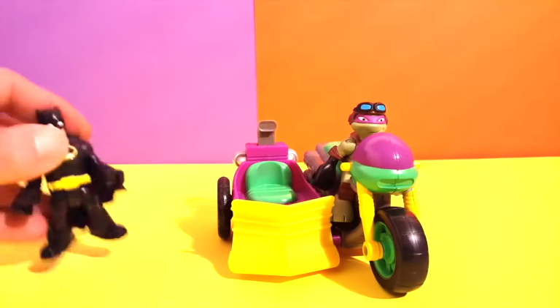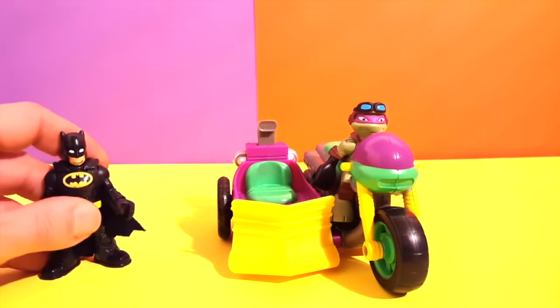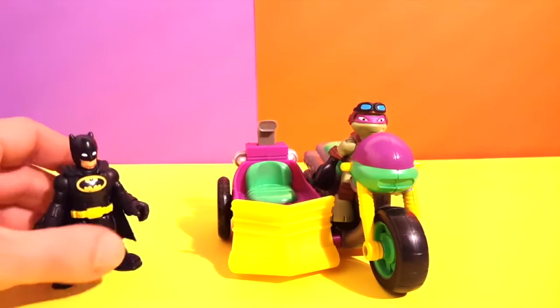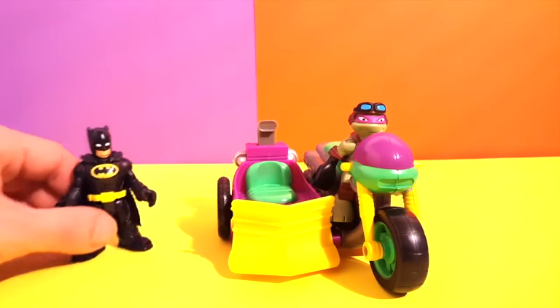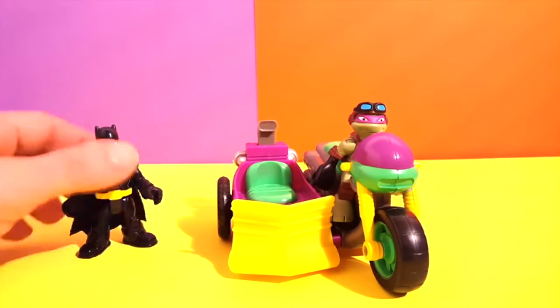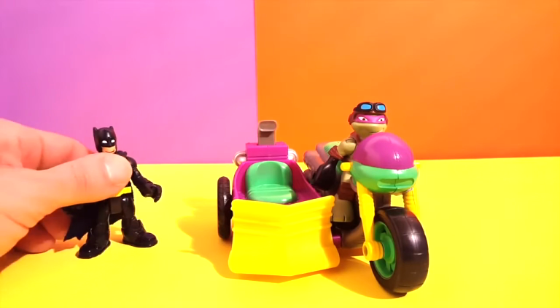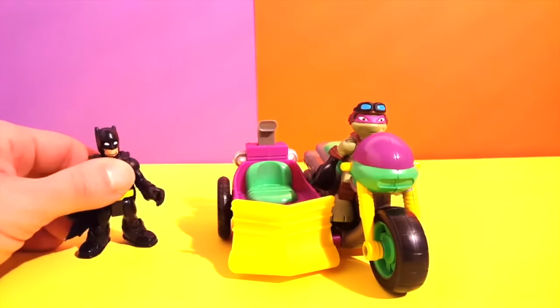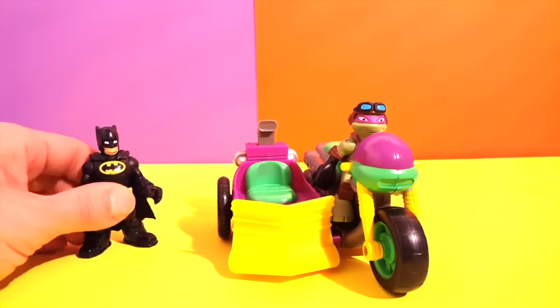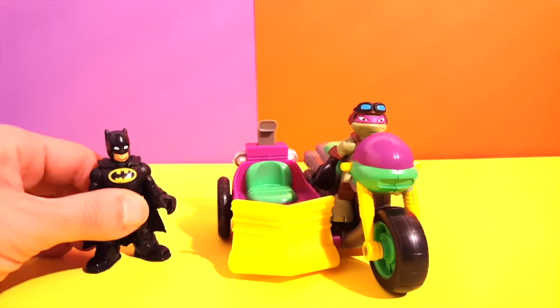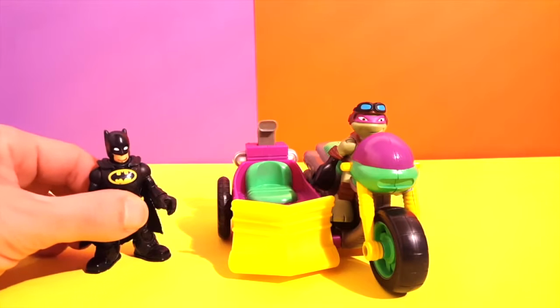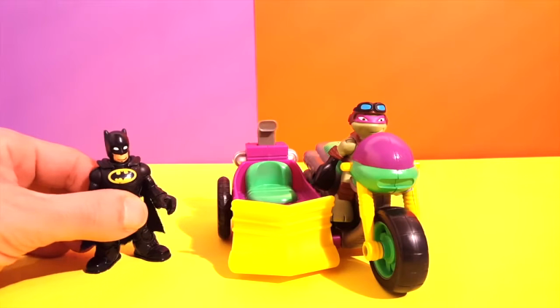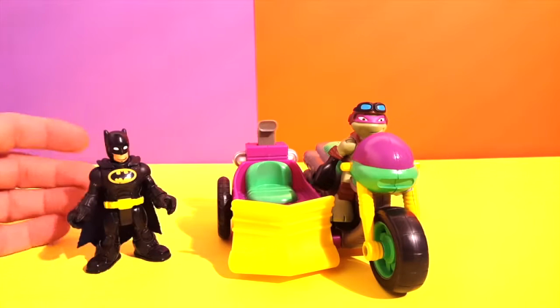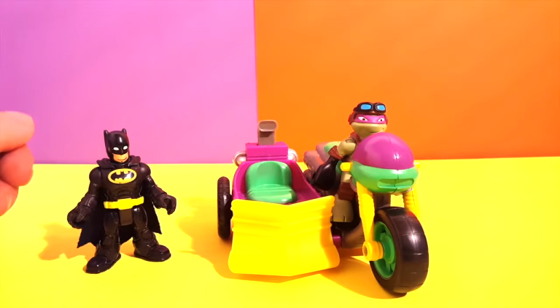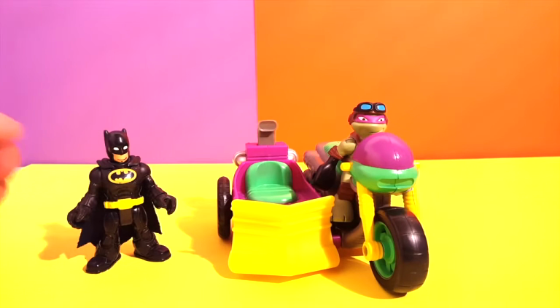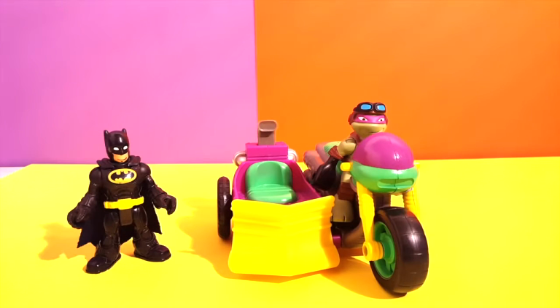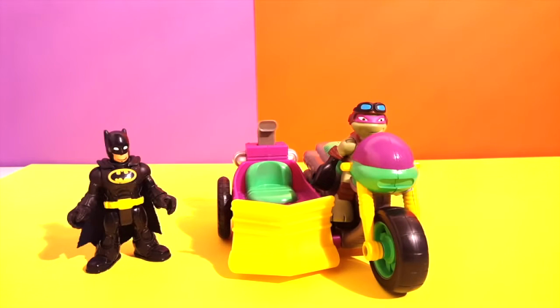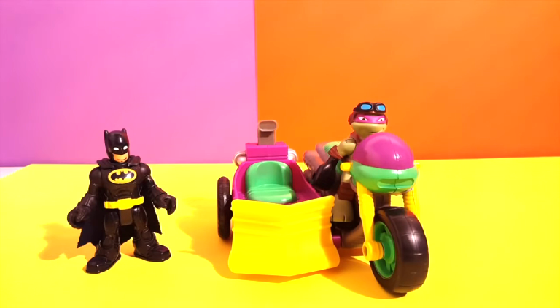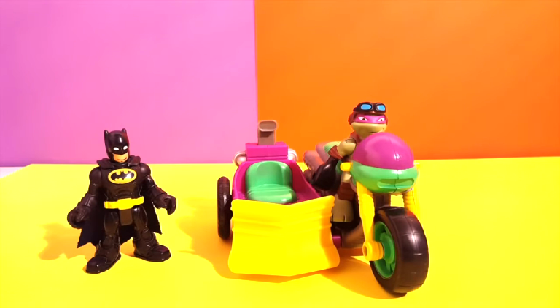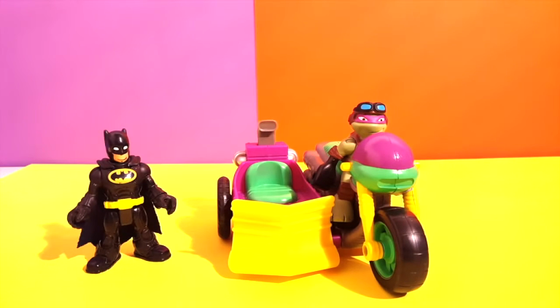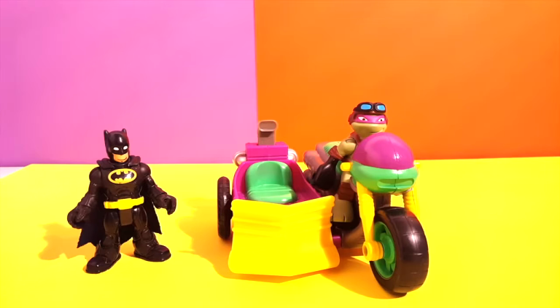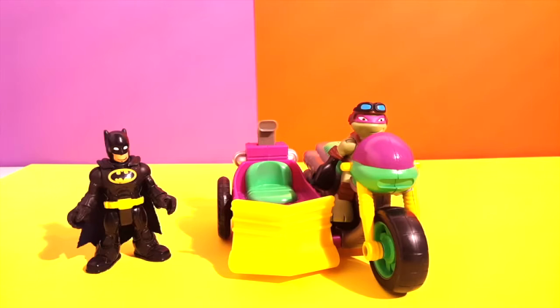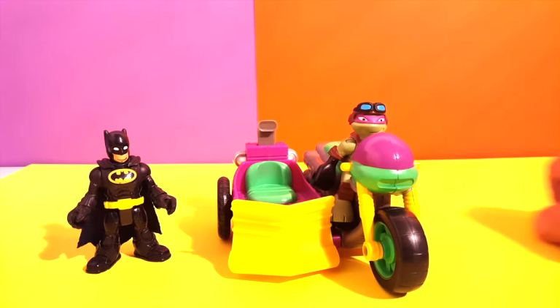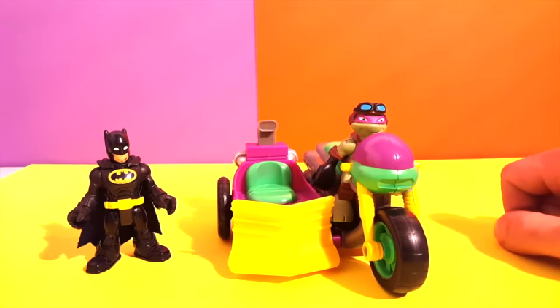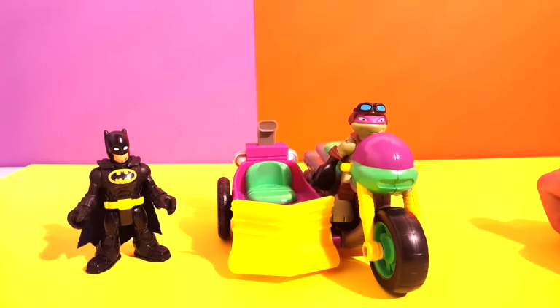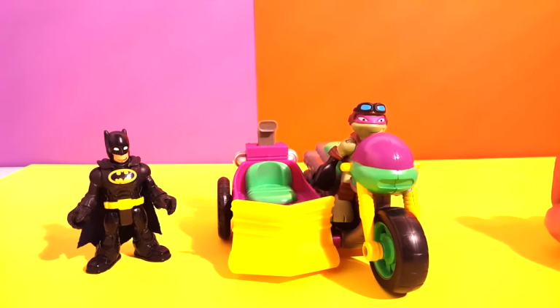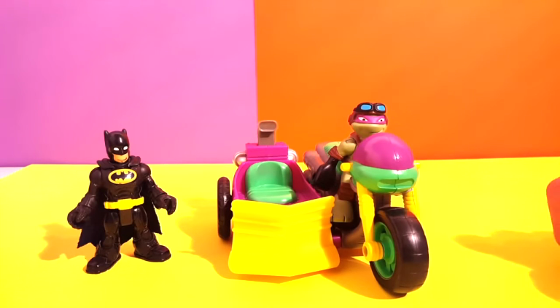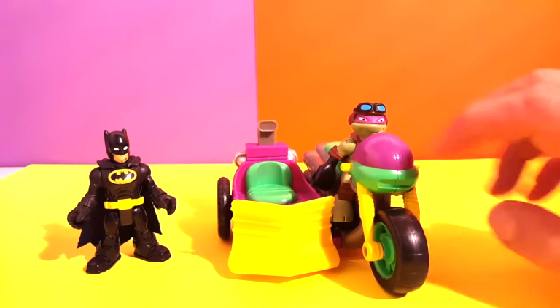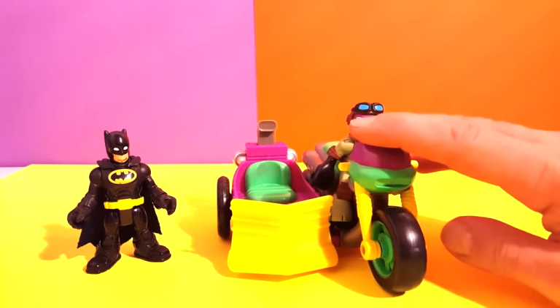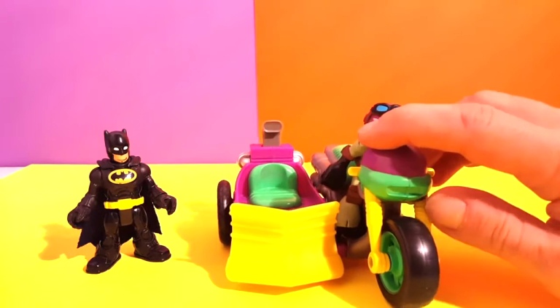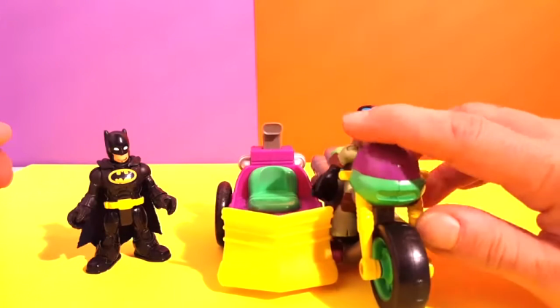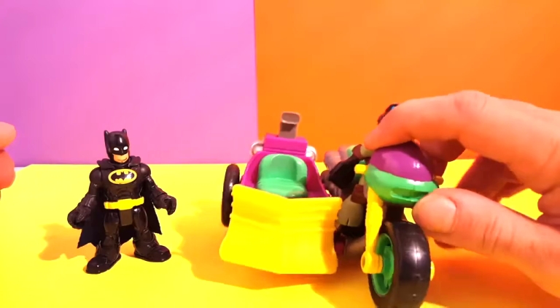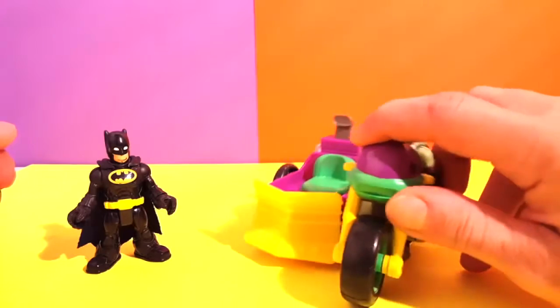I'm gonna sit here and wait for Donatello to show you his cool motorcycle, and then we're gonna go out on an adventure. Works for us — show us Donatello, what do you have here?